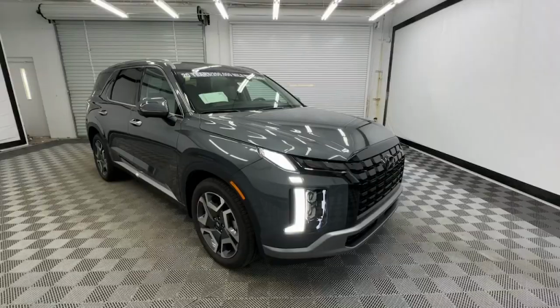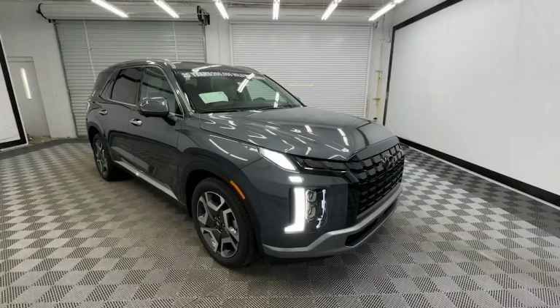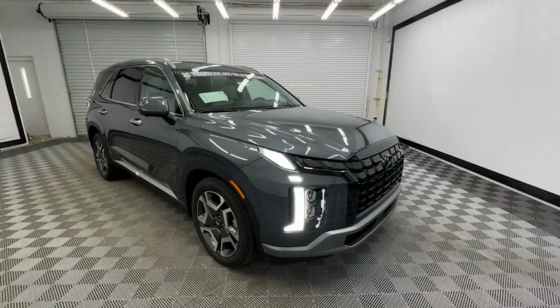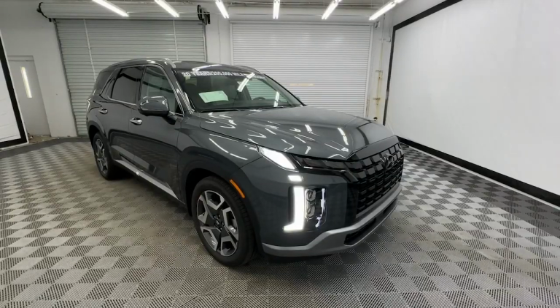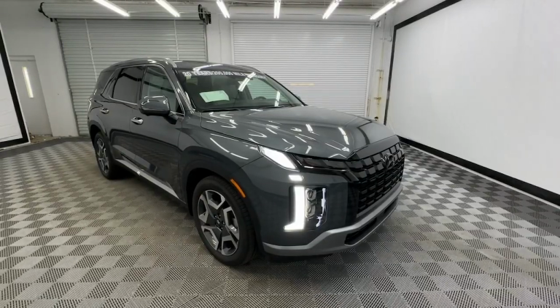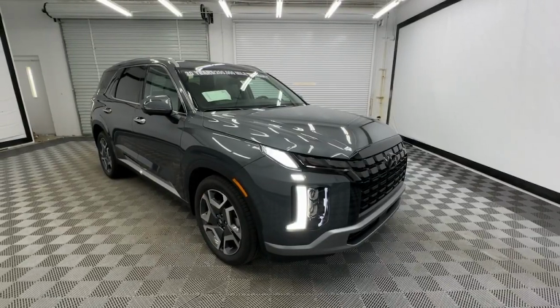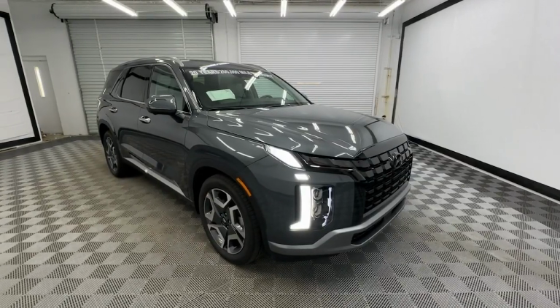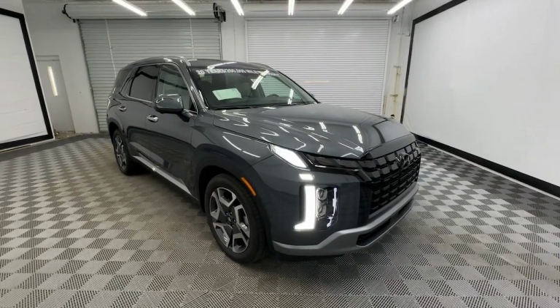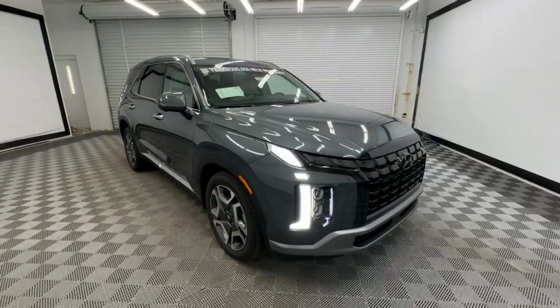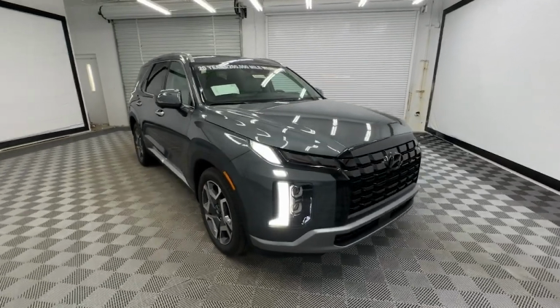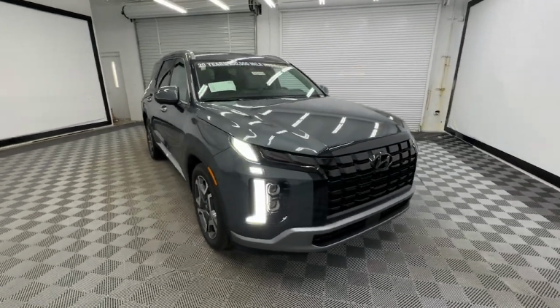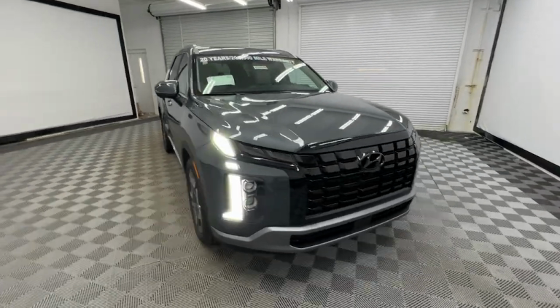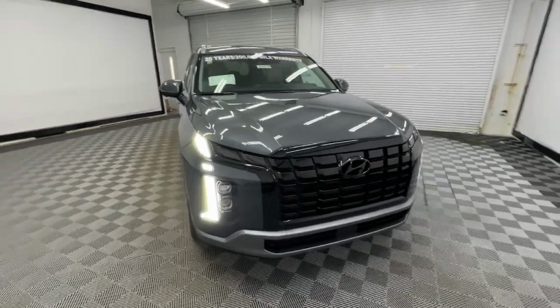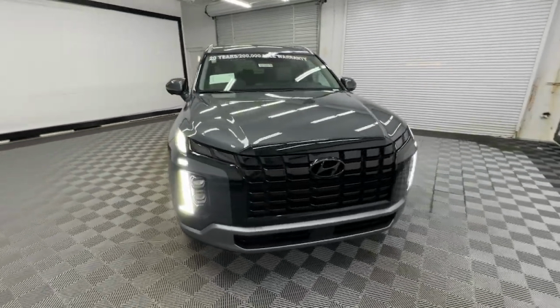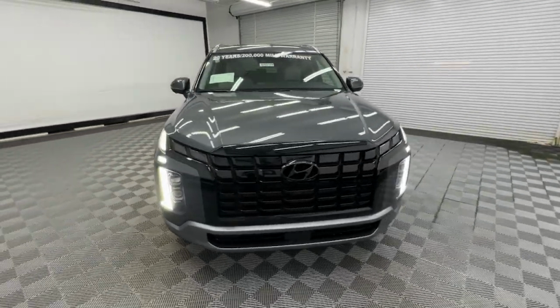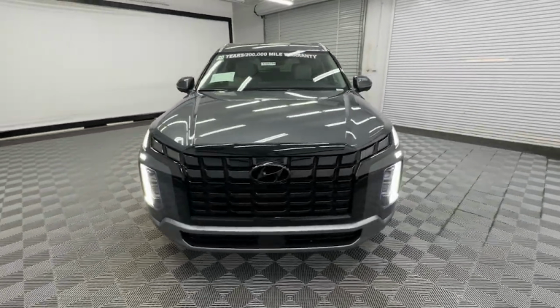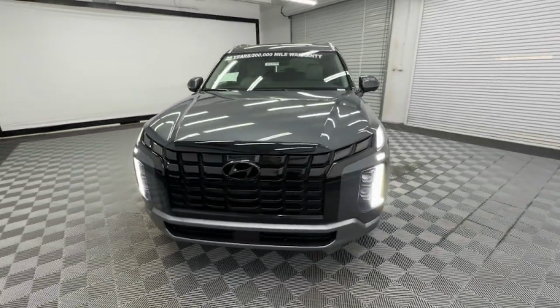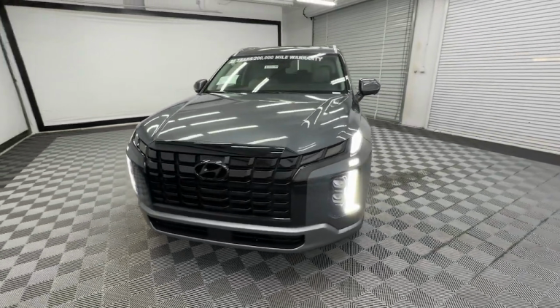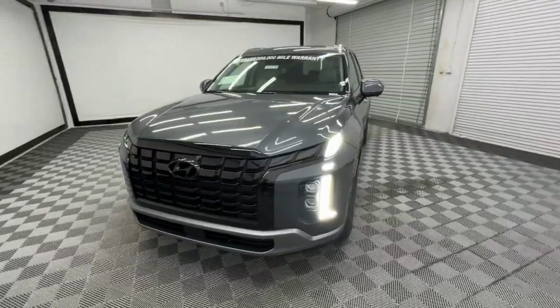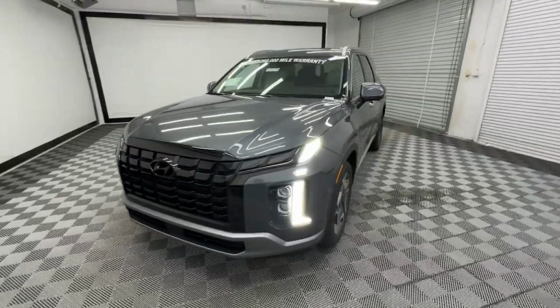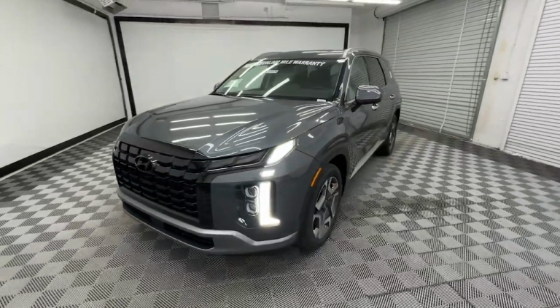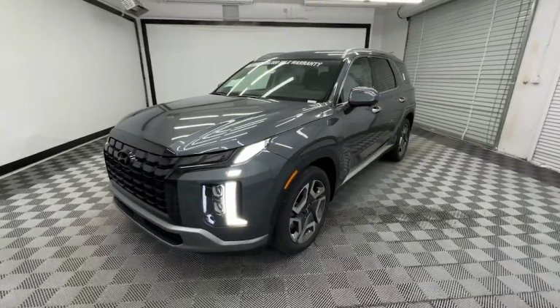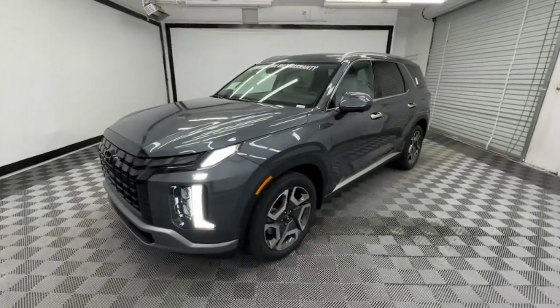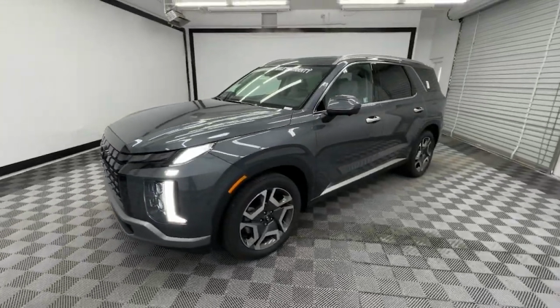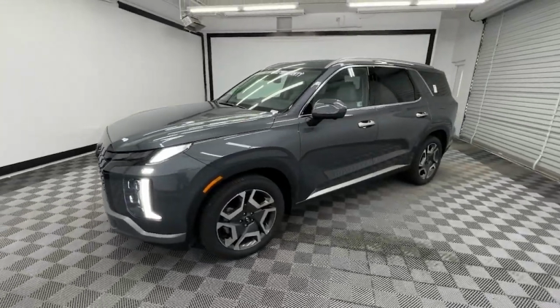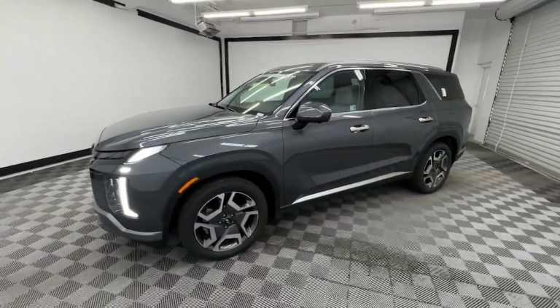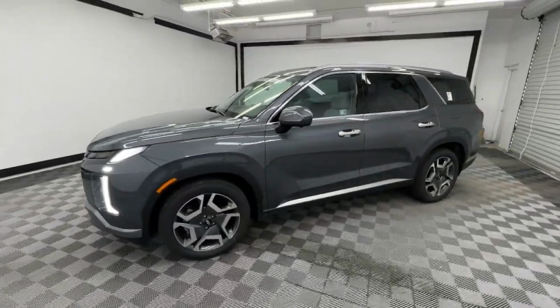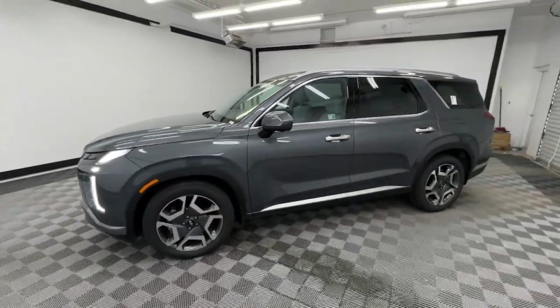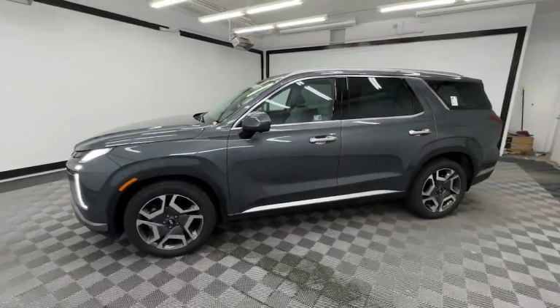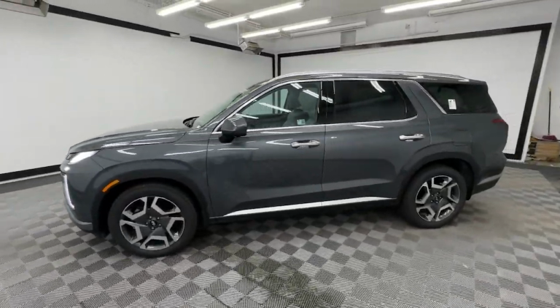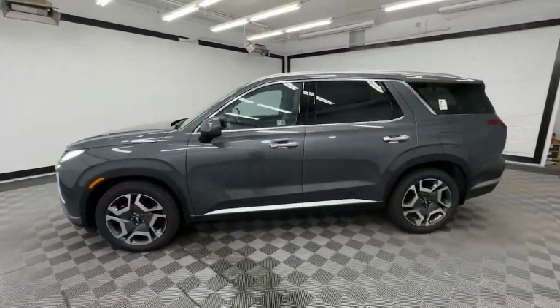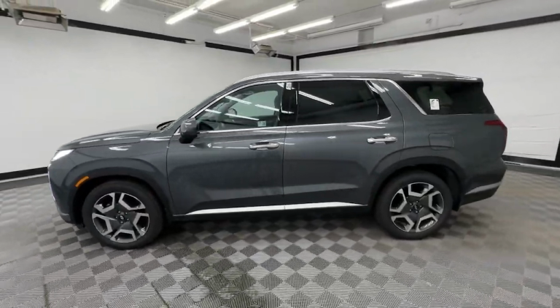Get acquainted with the 2025 Hyundai Palisade. Enjoy a new level of comfort and convenience on all your family outings in this spacious Palisade.